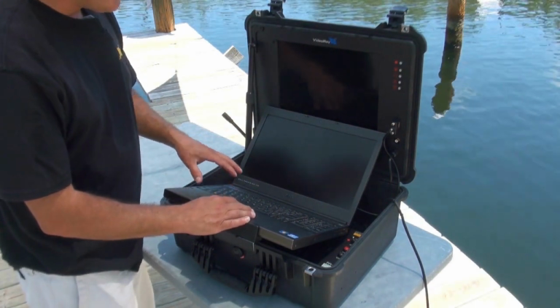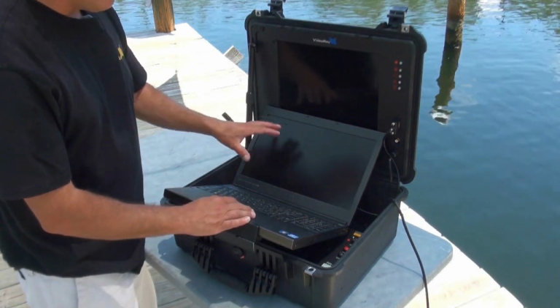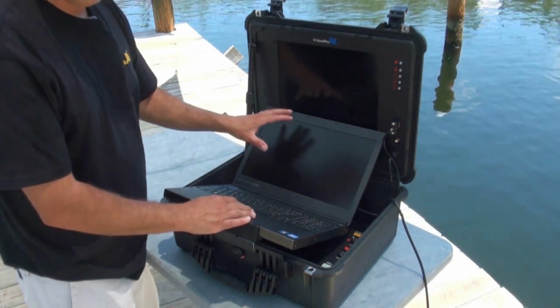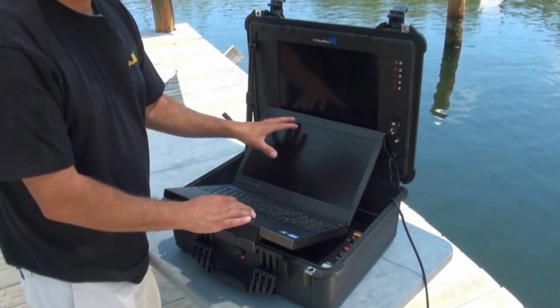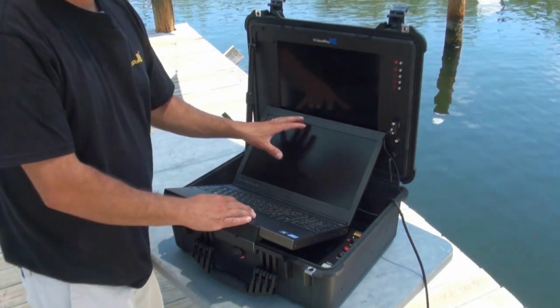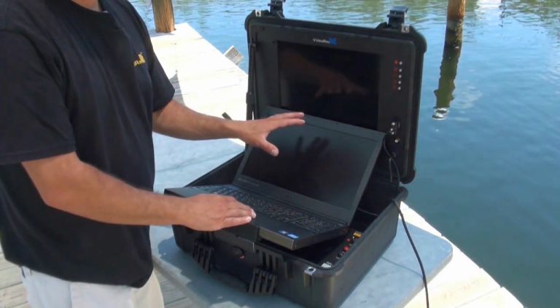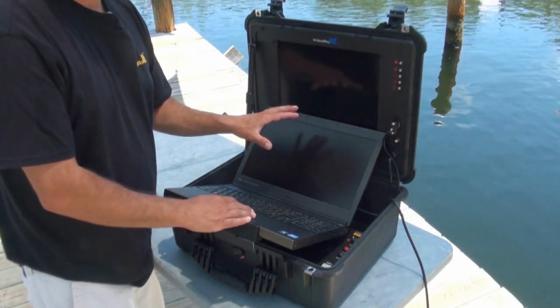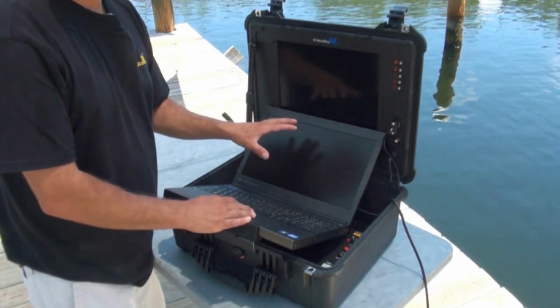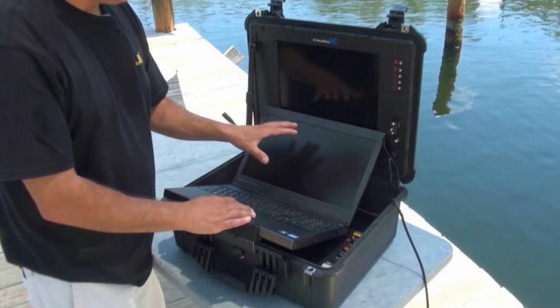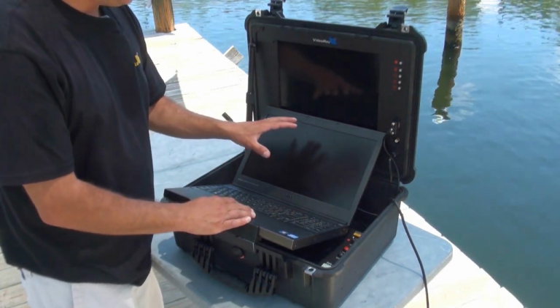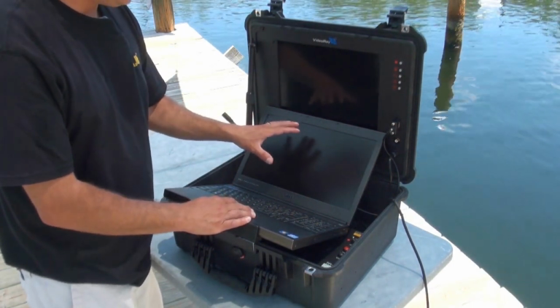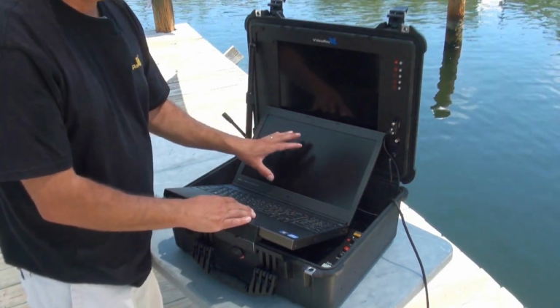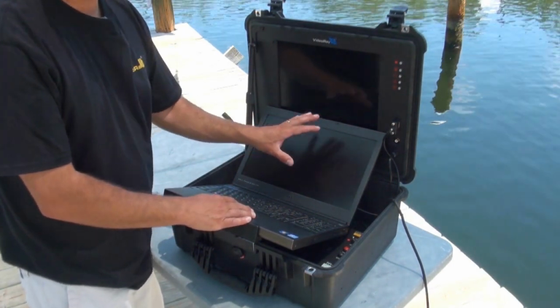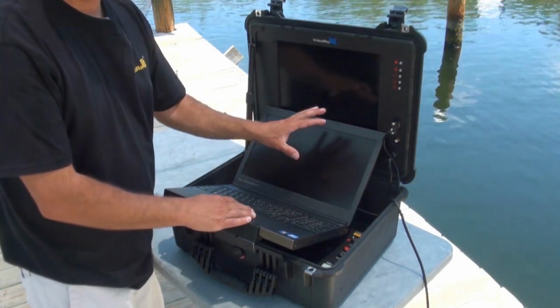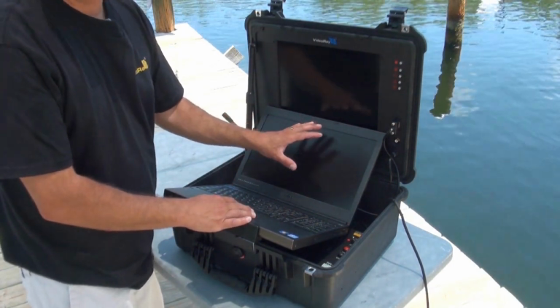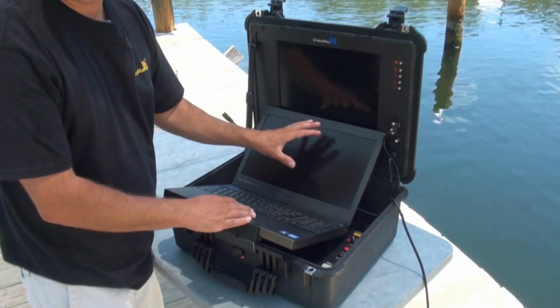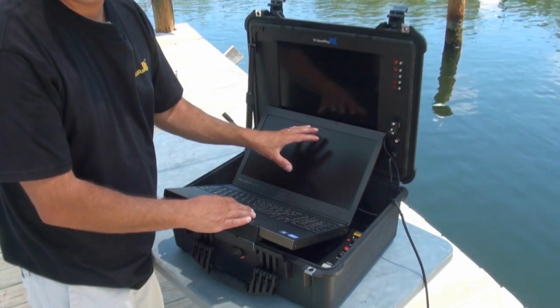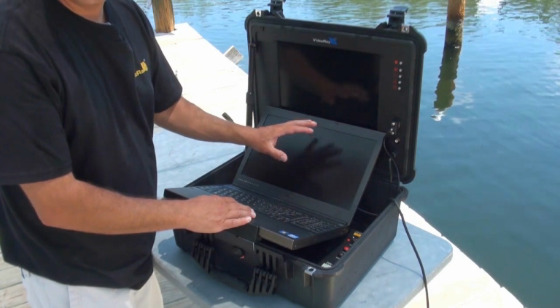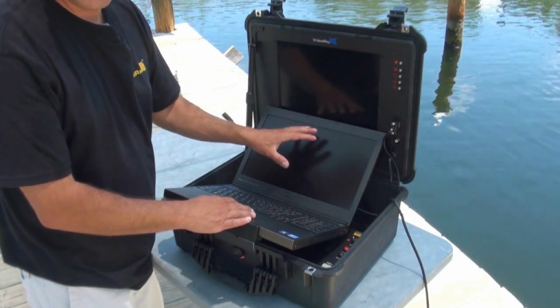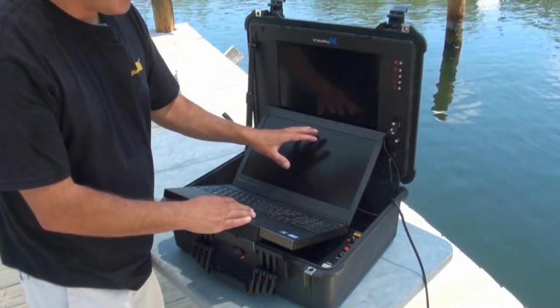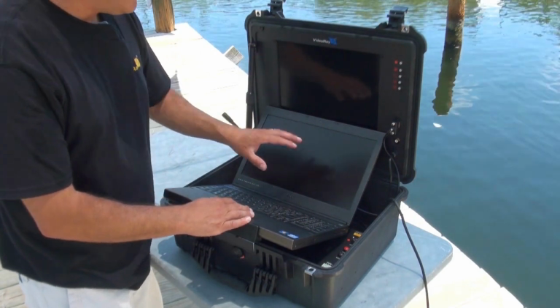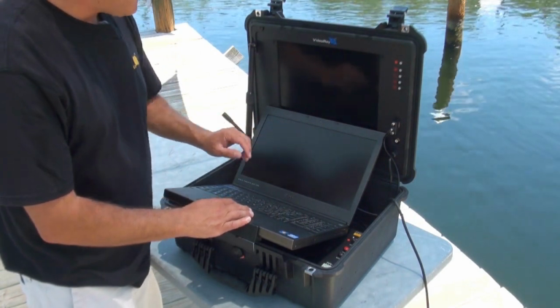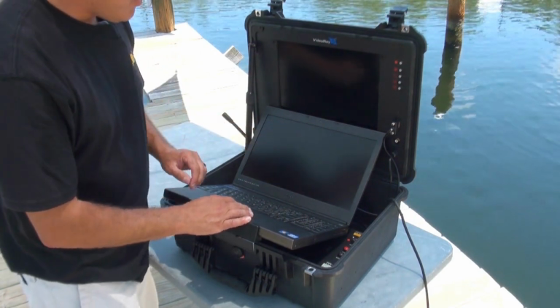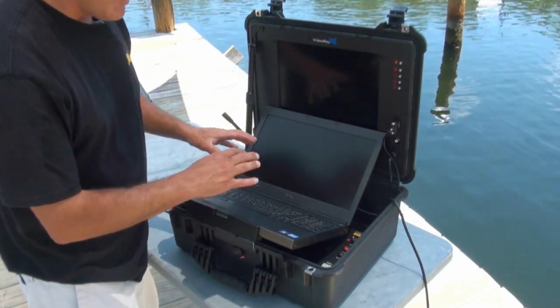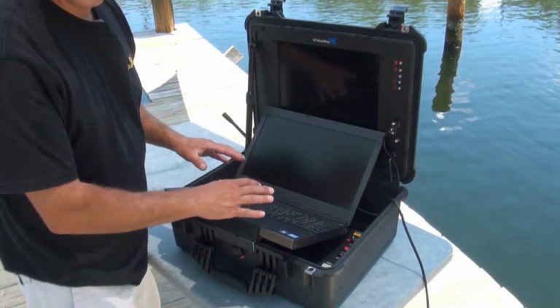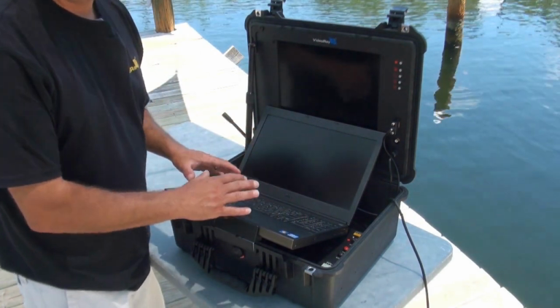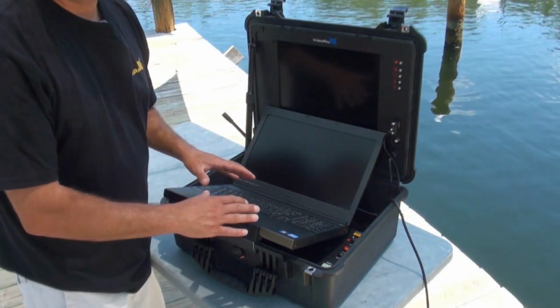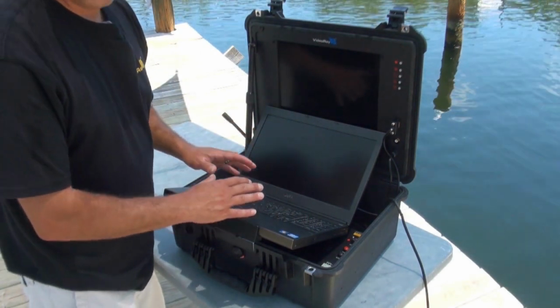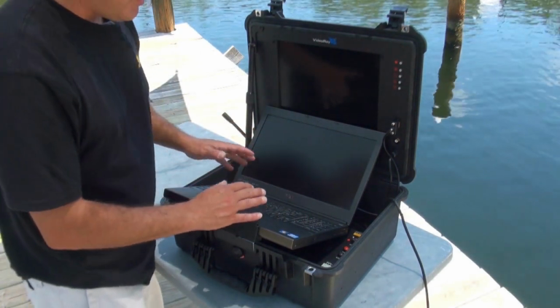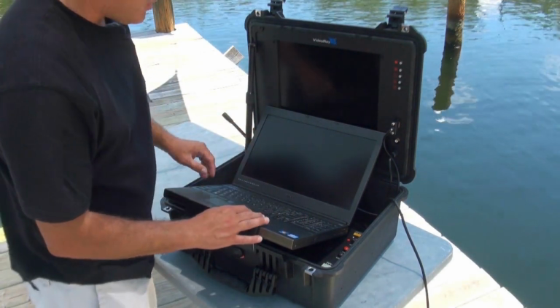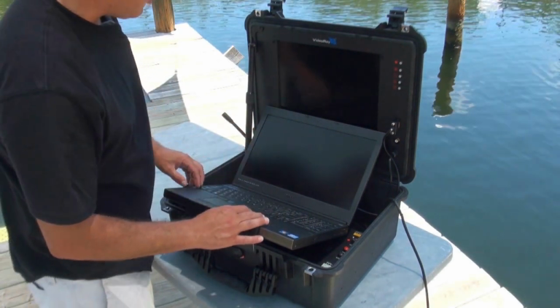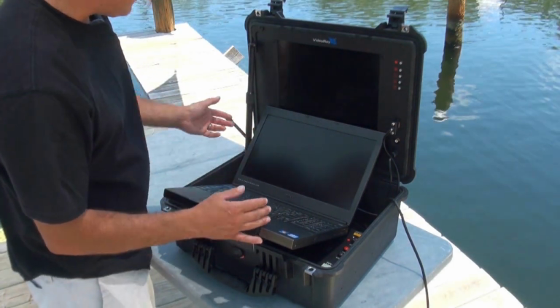We're going to fire up the computer in a bit here and show you the VideoRay cockpit interface. But for now, we're just going to go over the anatomy of the control panel.